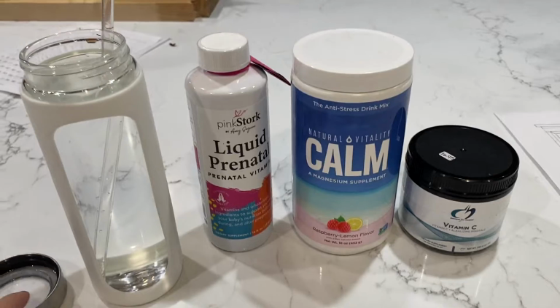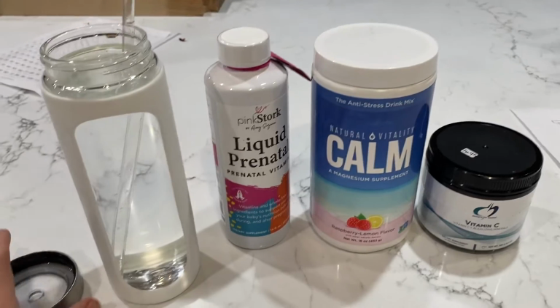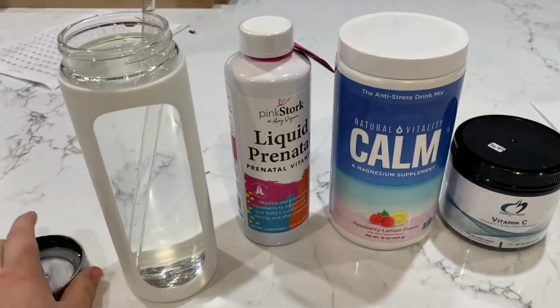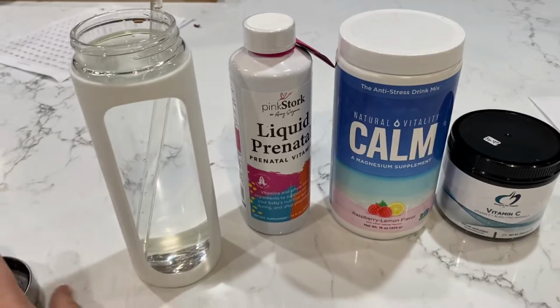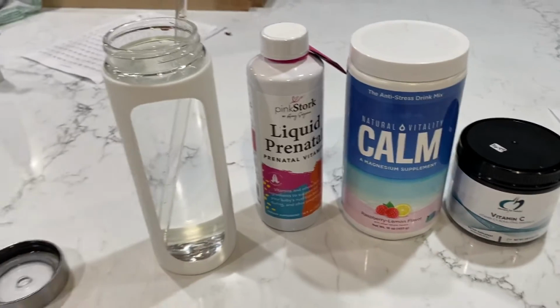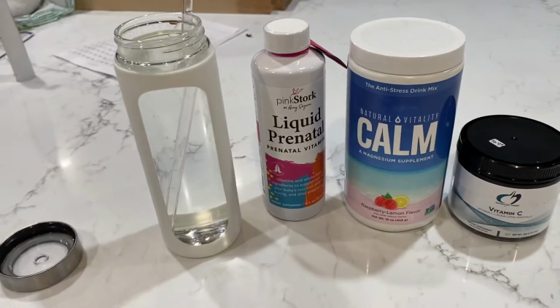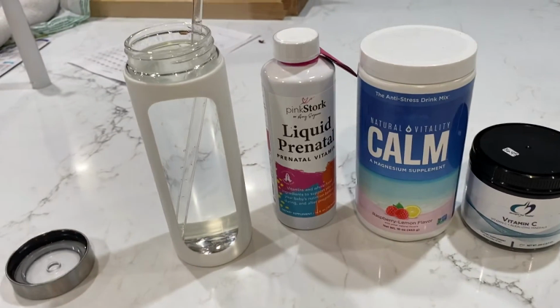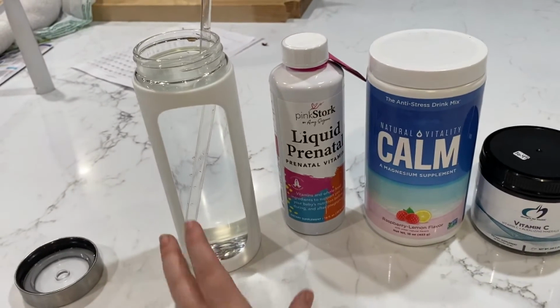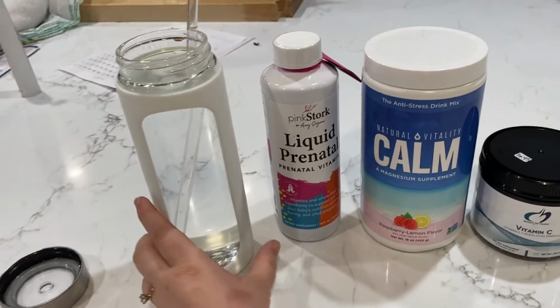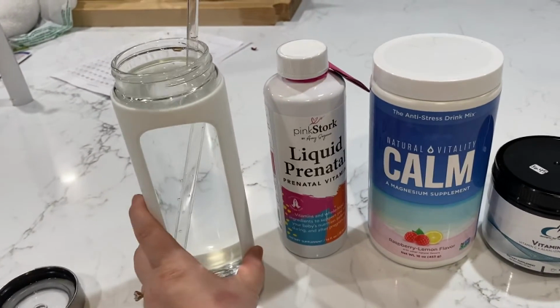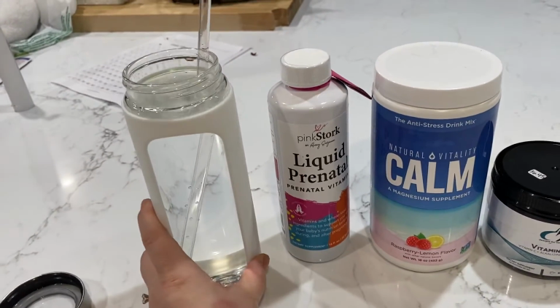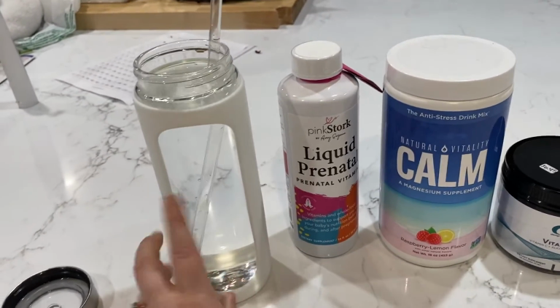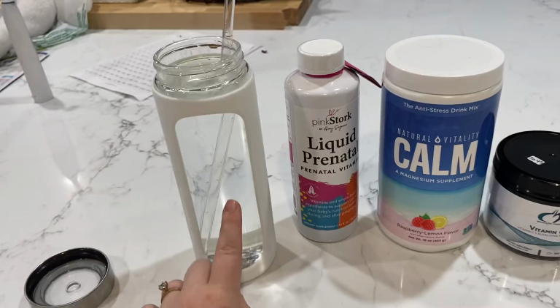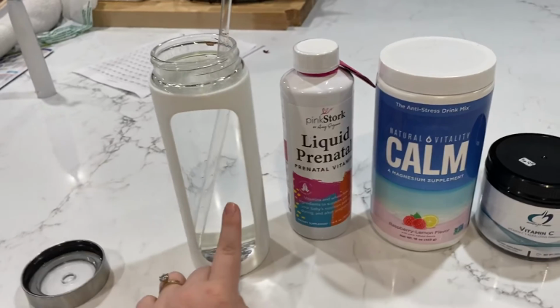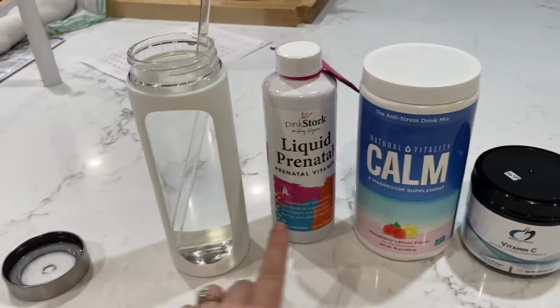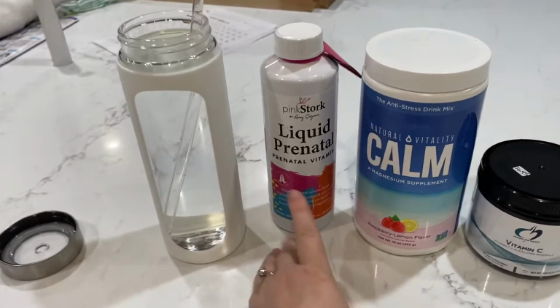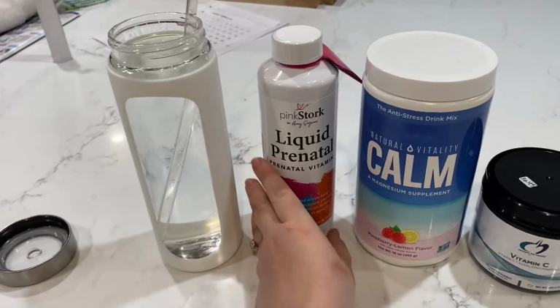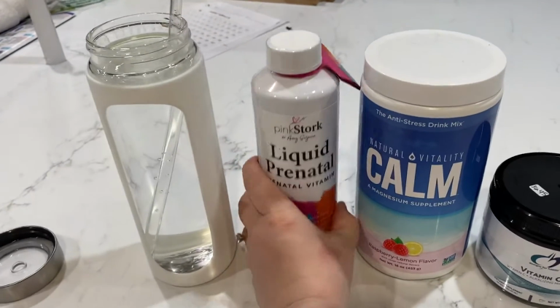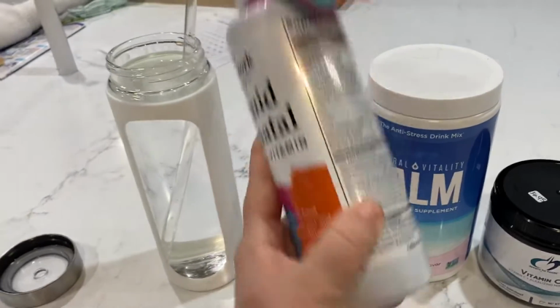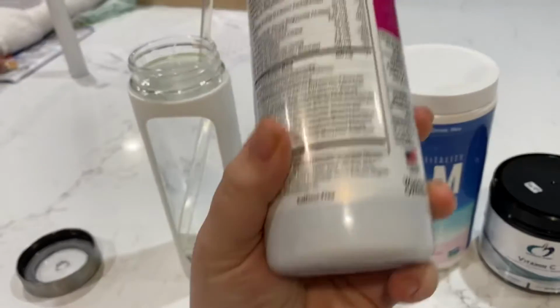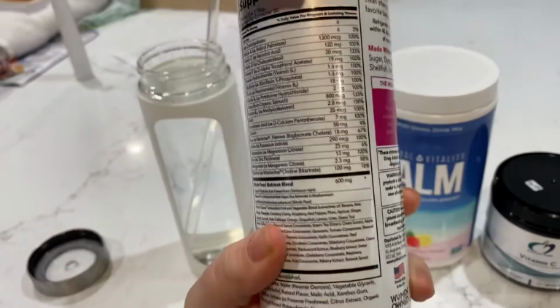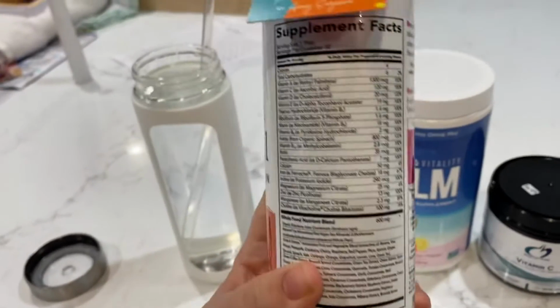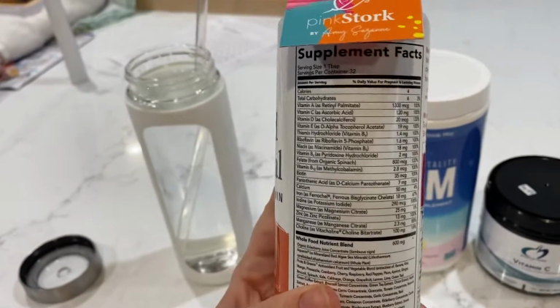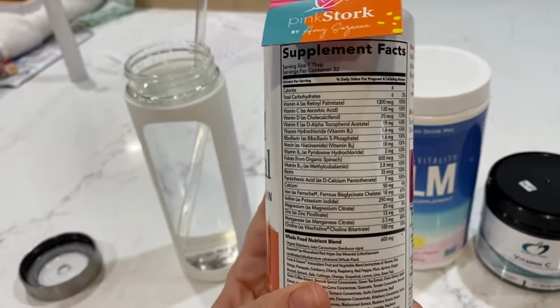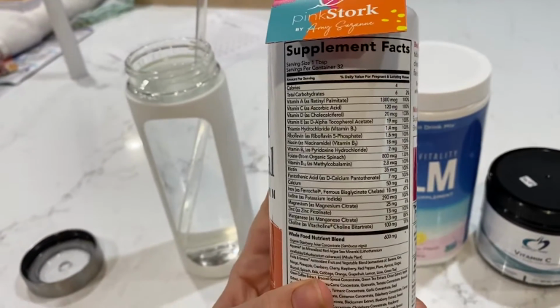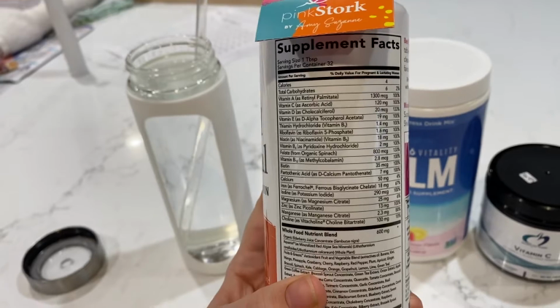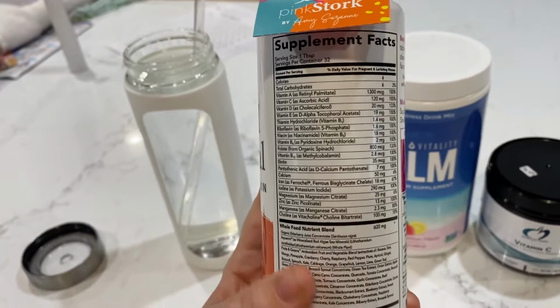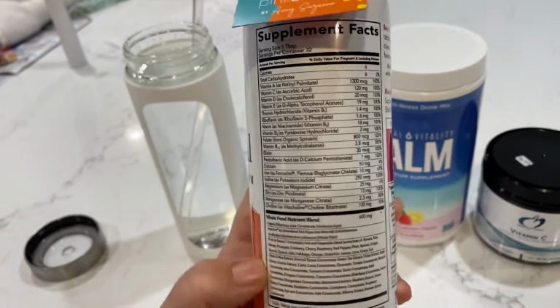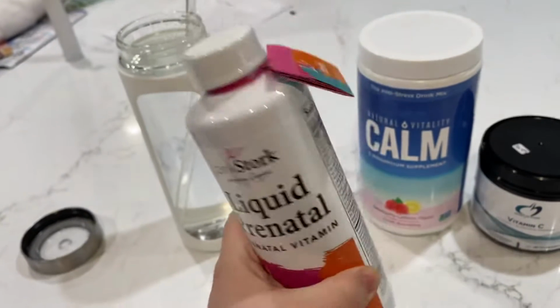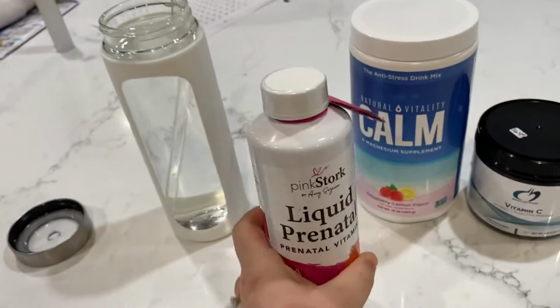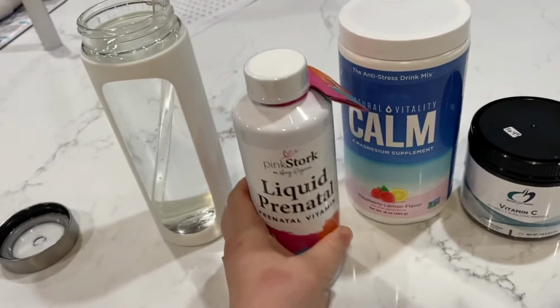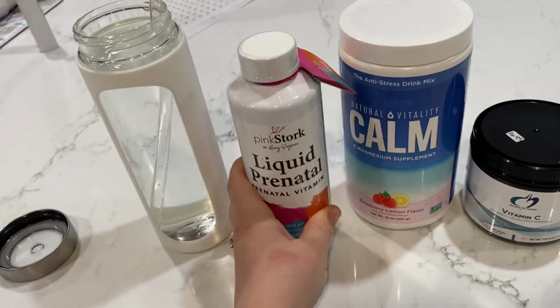So when I'm pregnant, every morning this is what I would do. Fill up my water bottle with water. I put one tablespoon of this liquid prenatal.